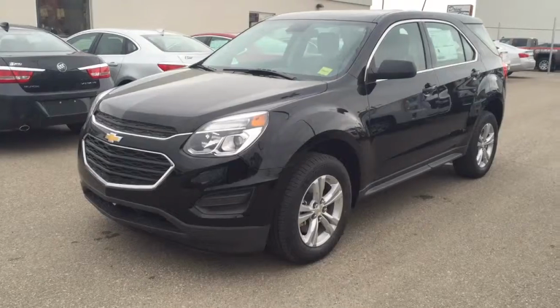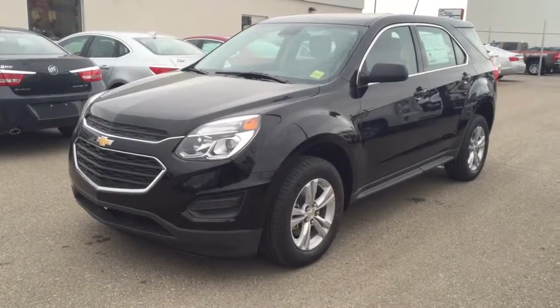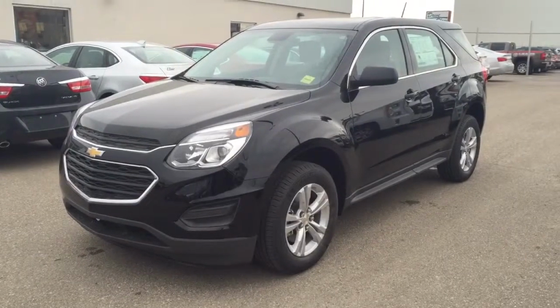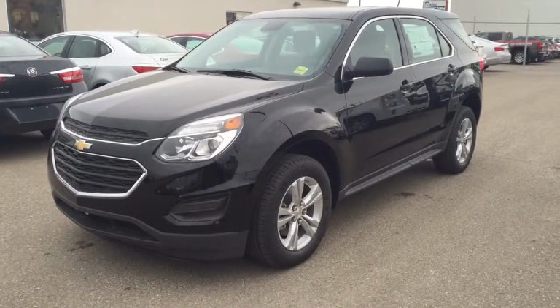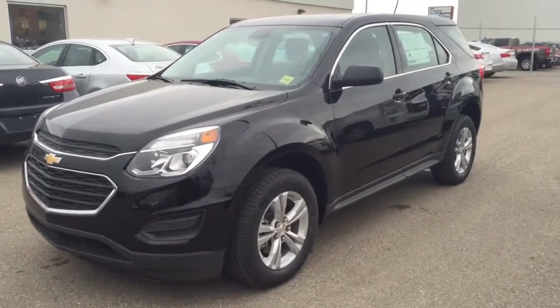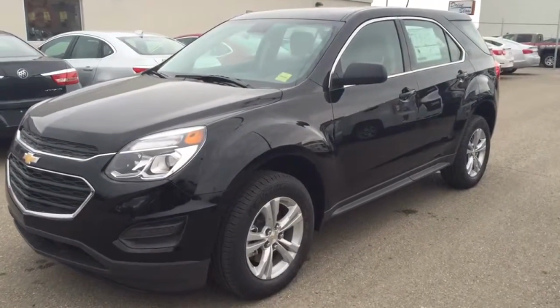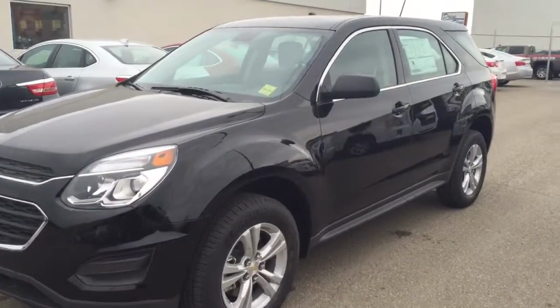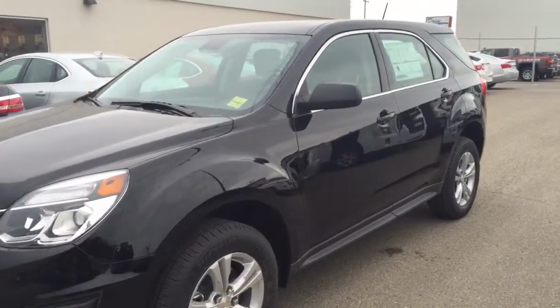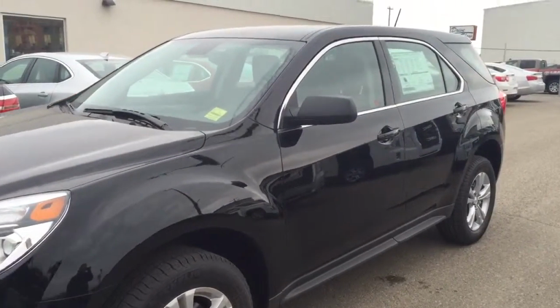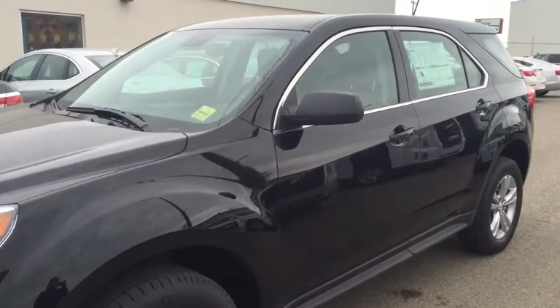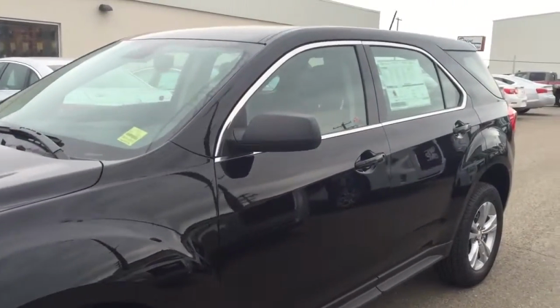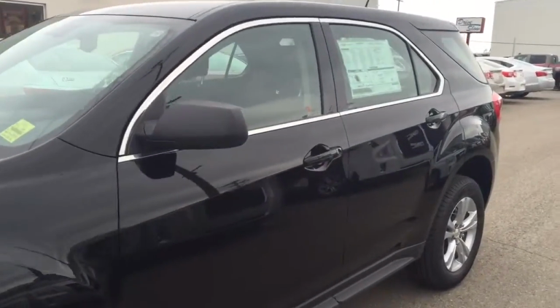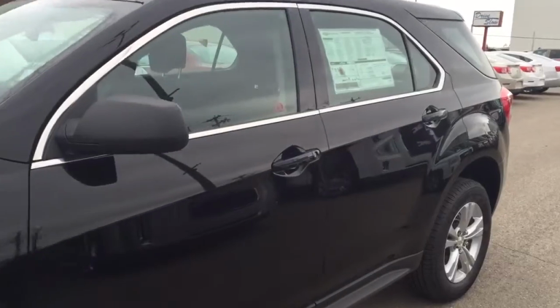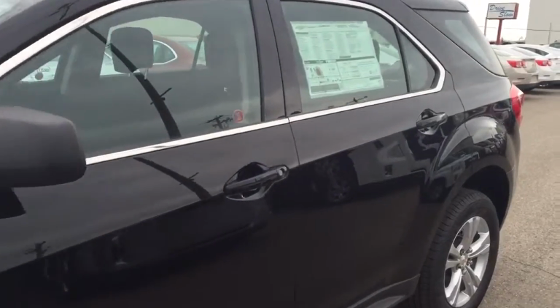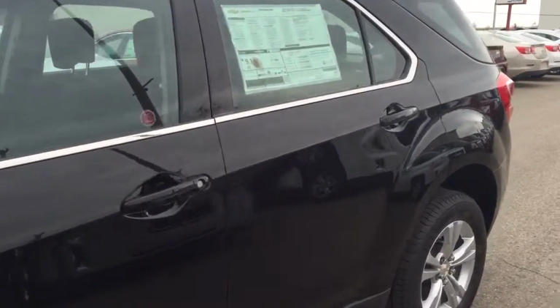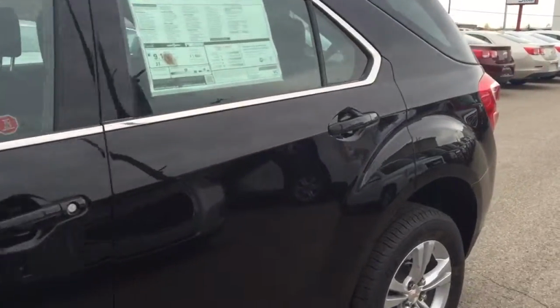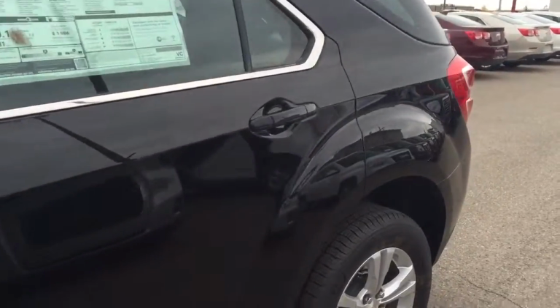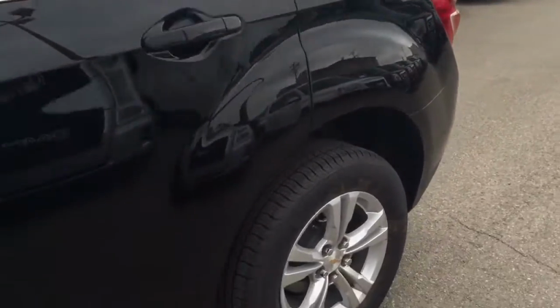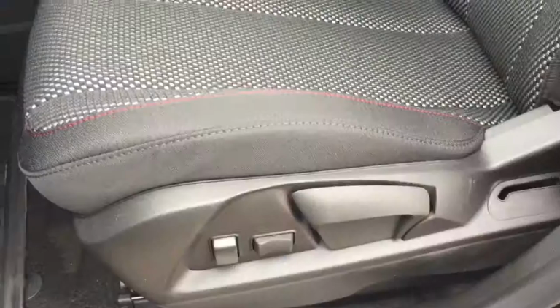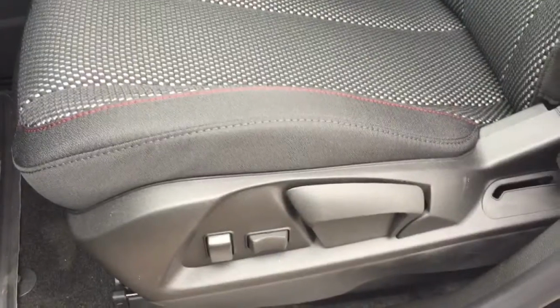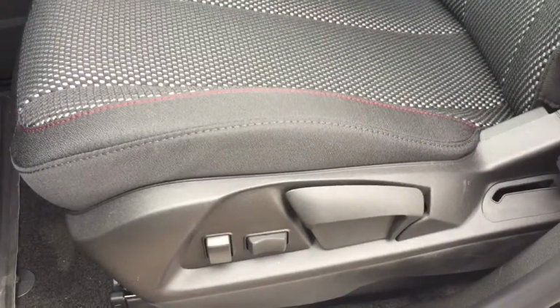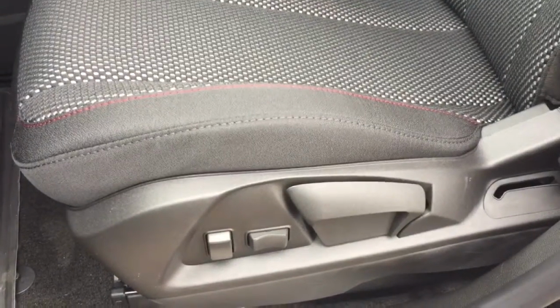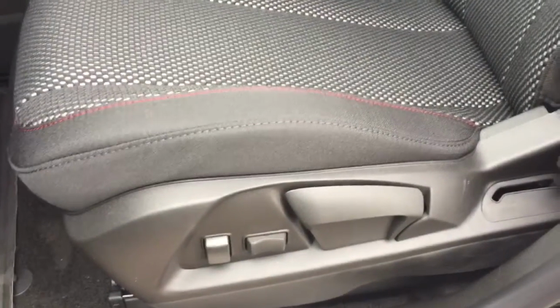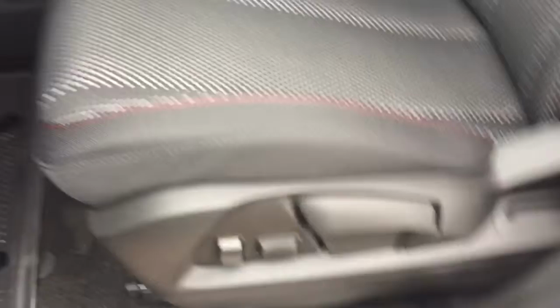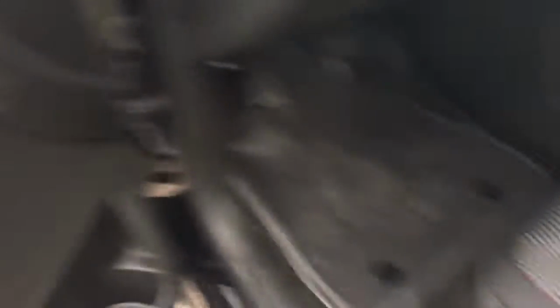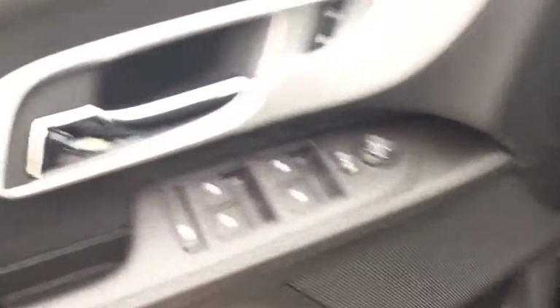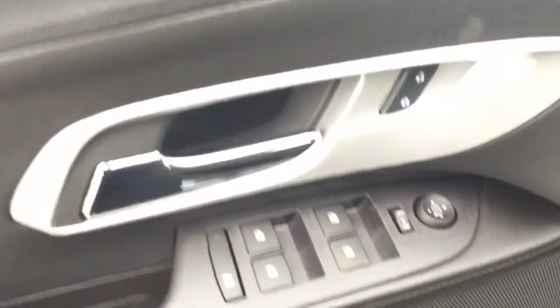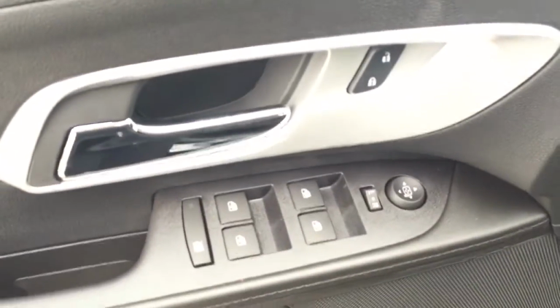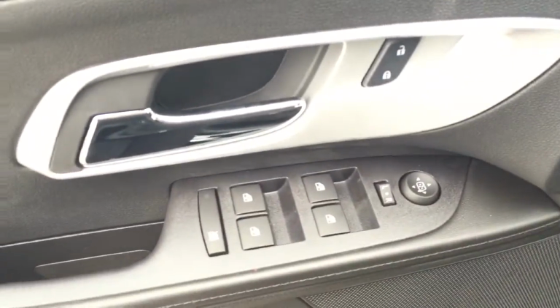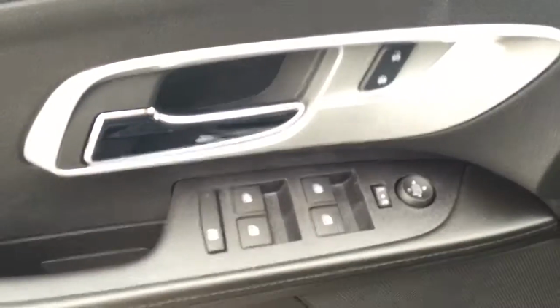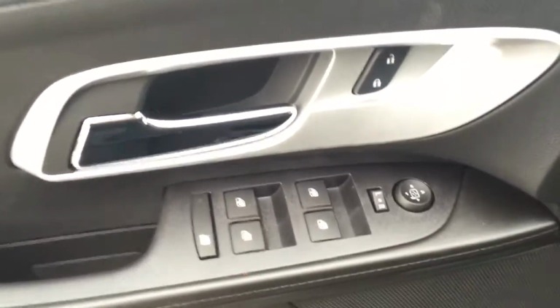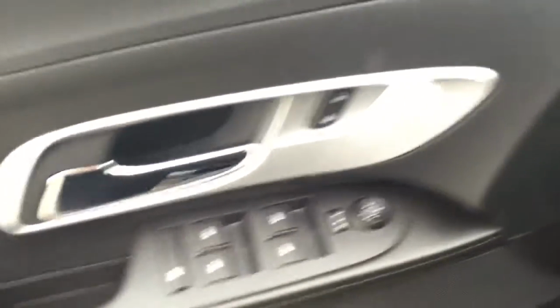Welcome to Davis Chevrolet. This is an all-new 2016 Chevrolet Equinox in the color black. Some features include power seats, power windows, power mirrors, power locks.